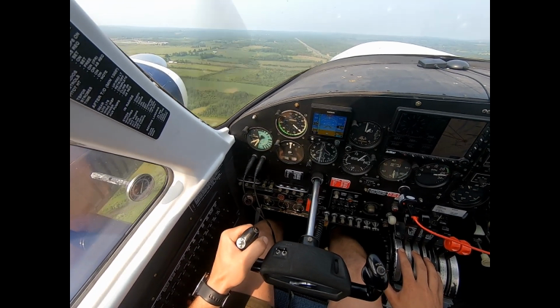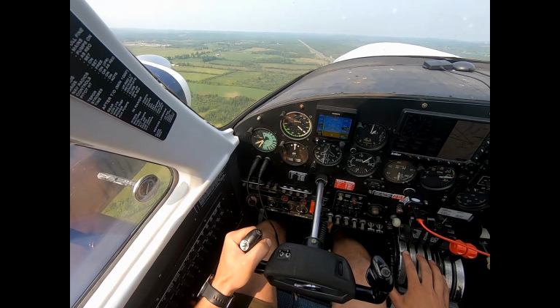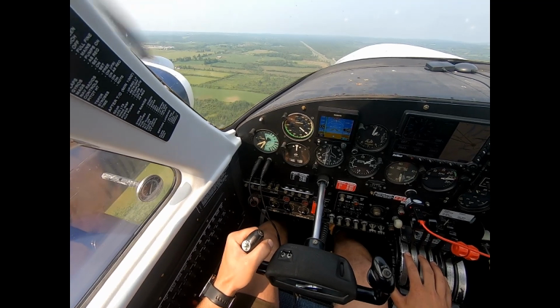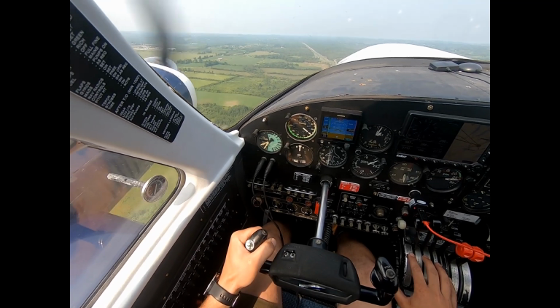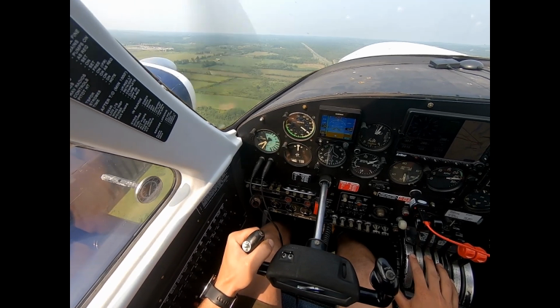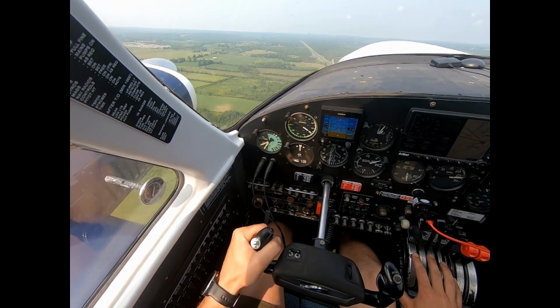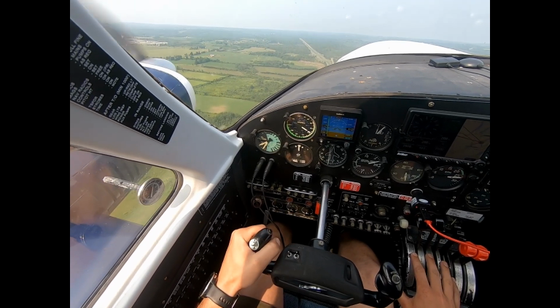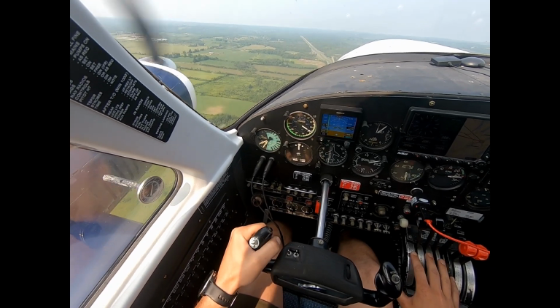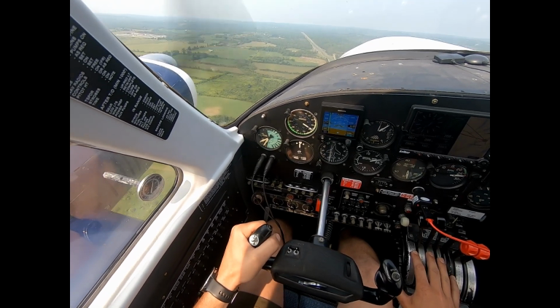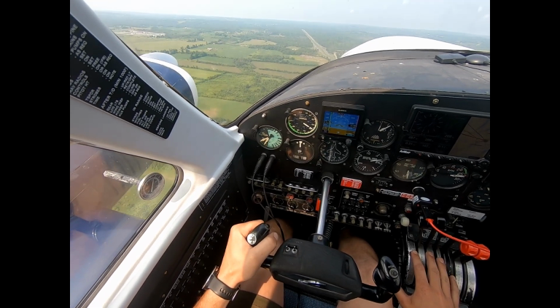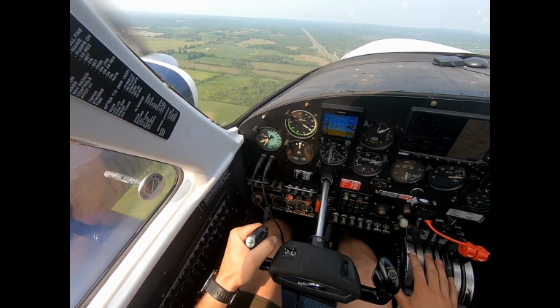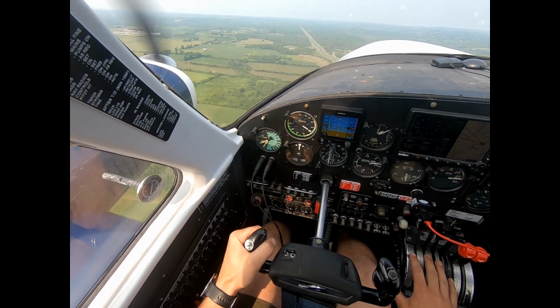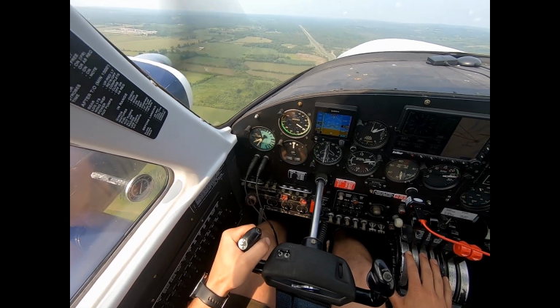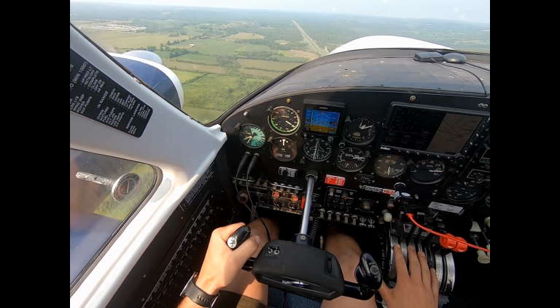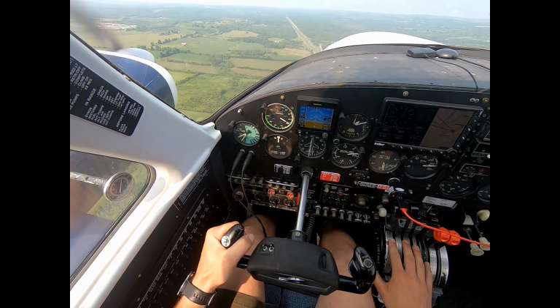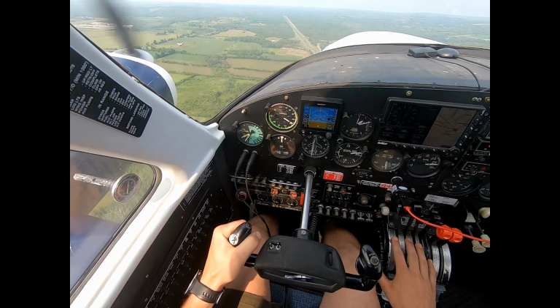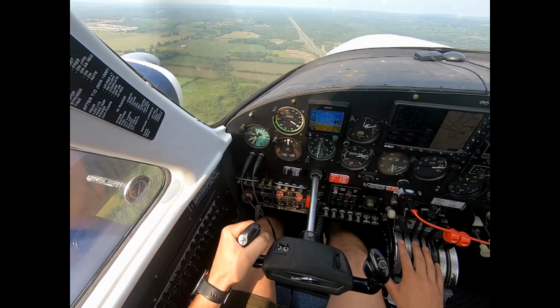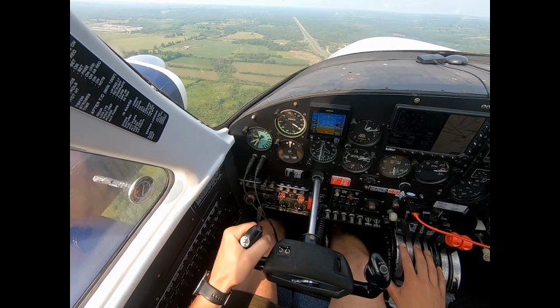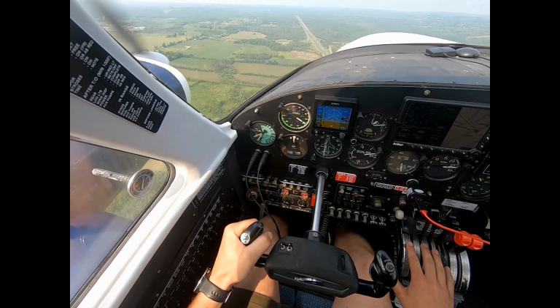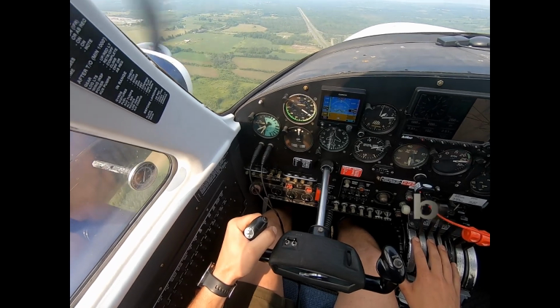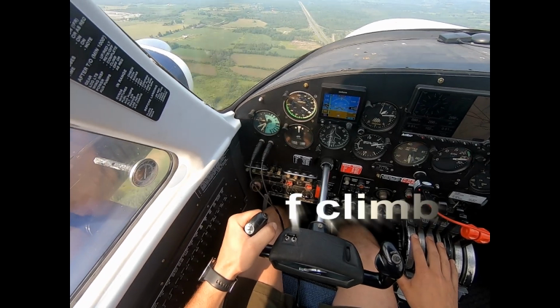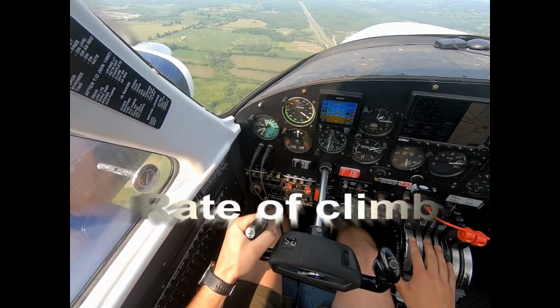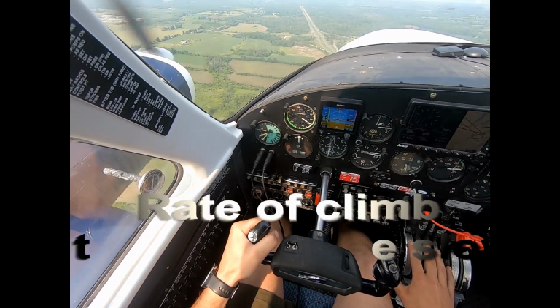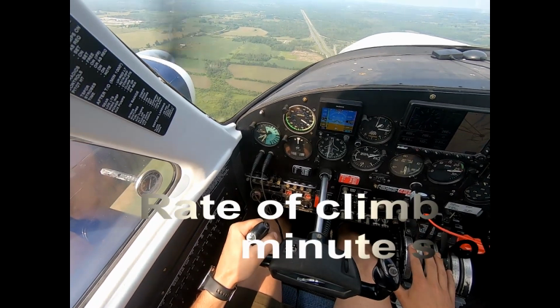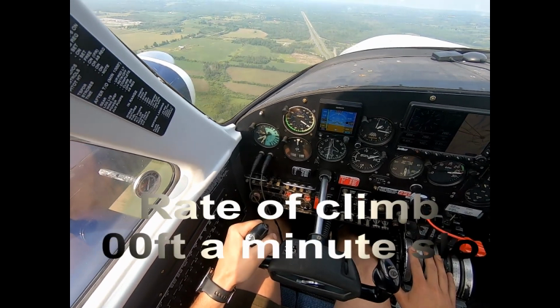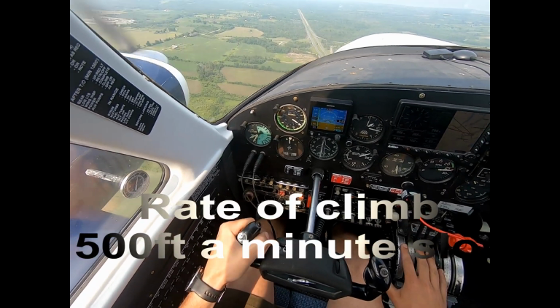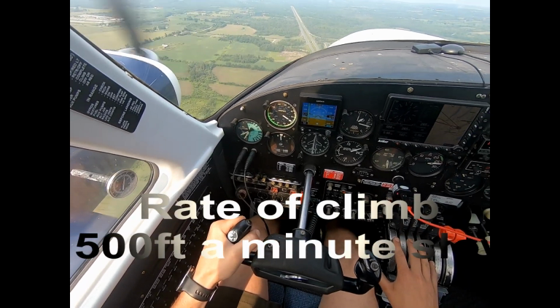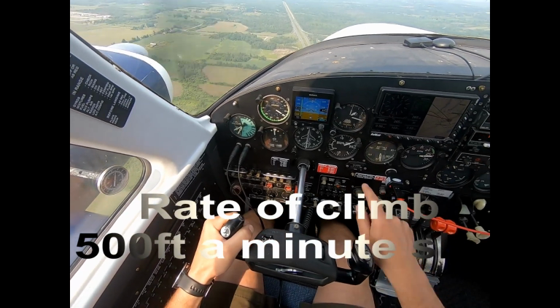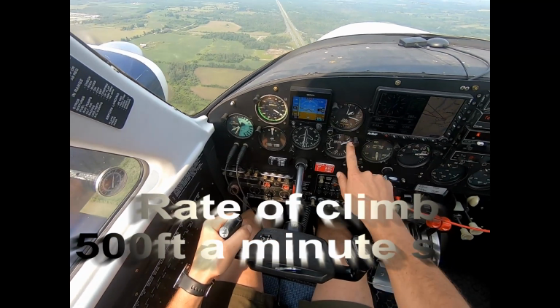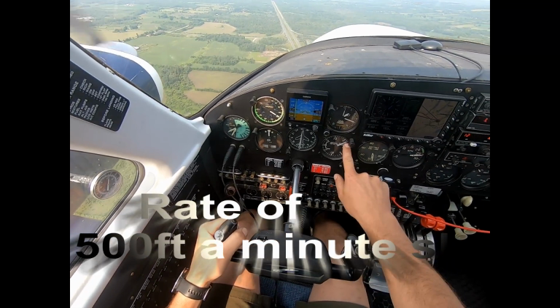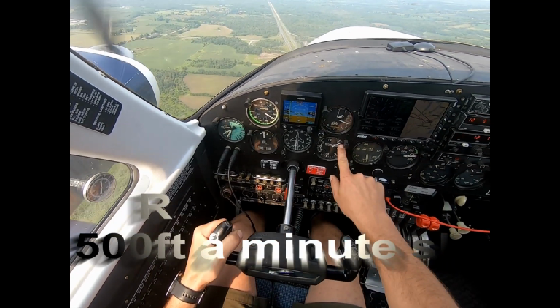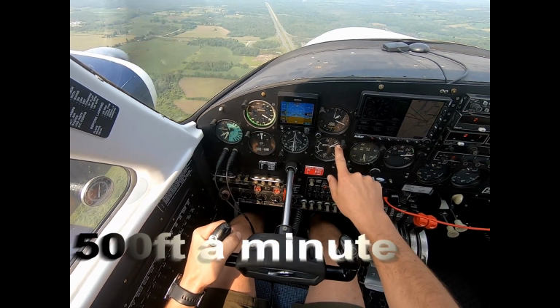This is causing the propellers to not drive as coarse as possible, resulting in a loss of climb performance, takeoff performance, and cruise performance.